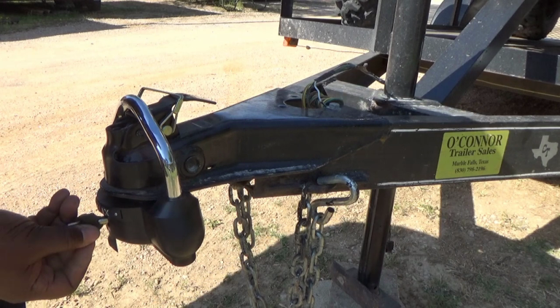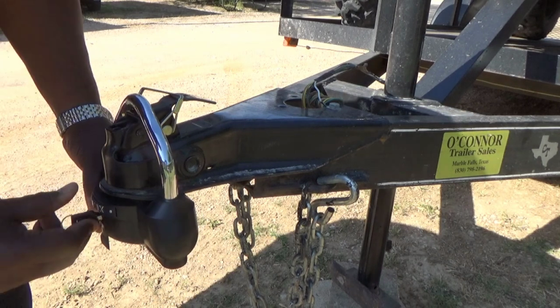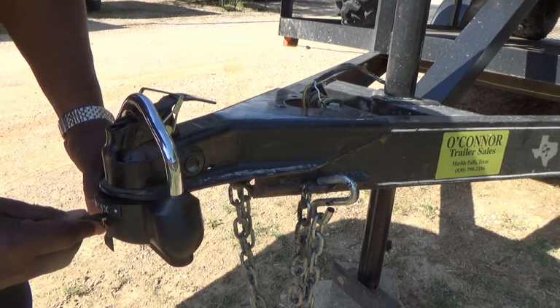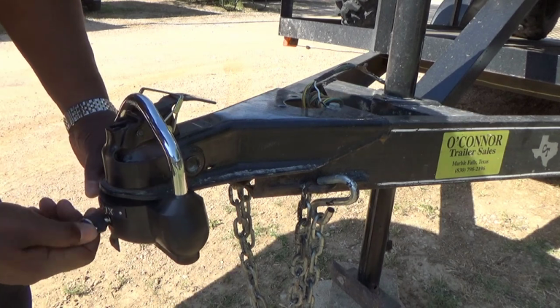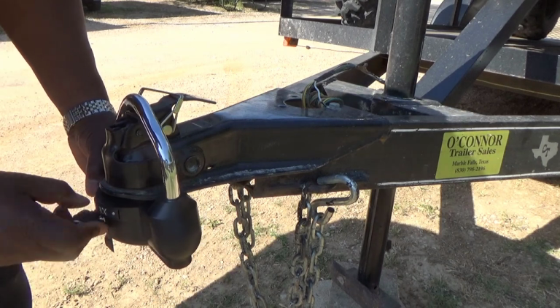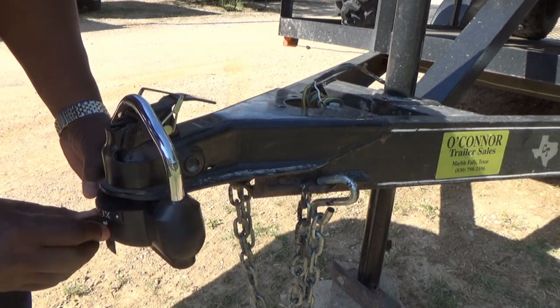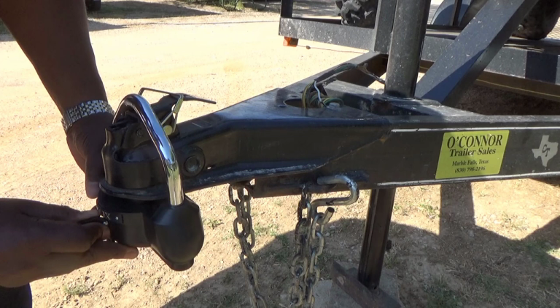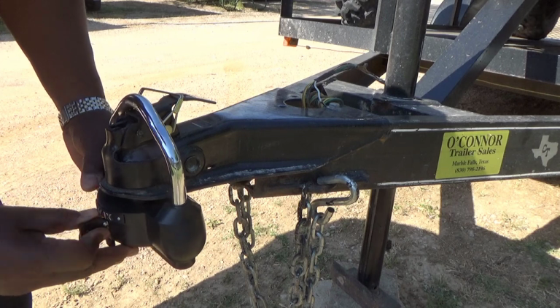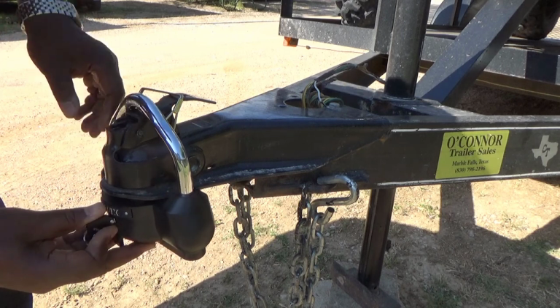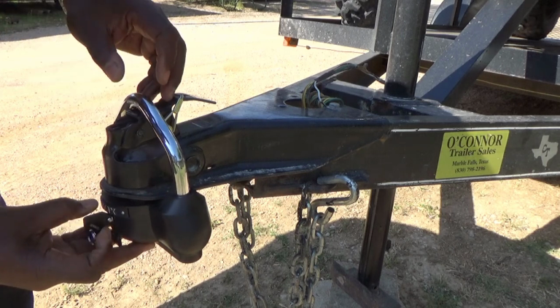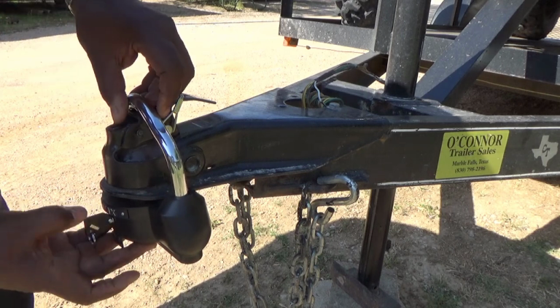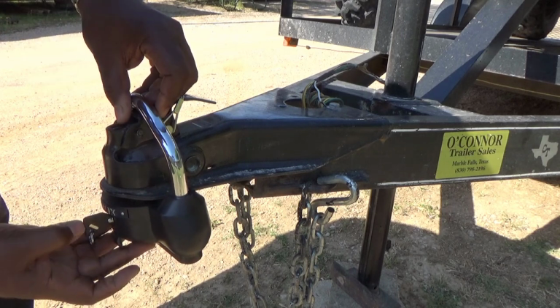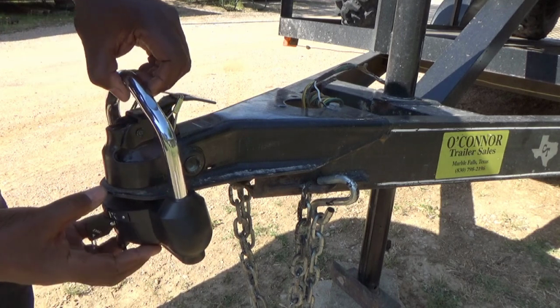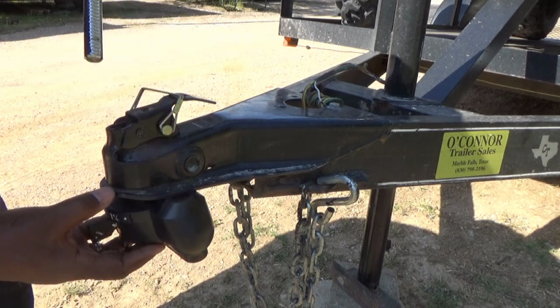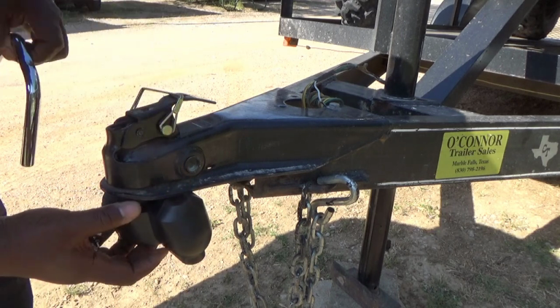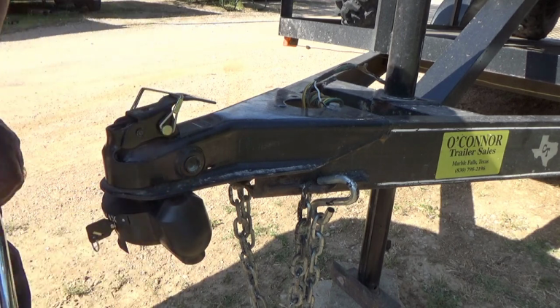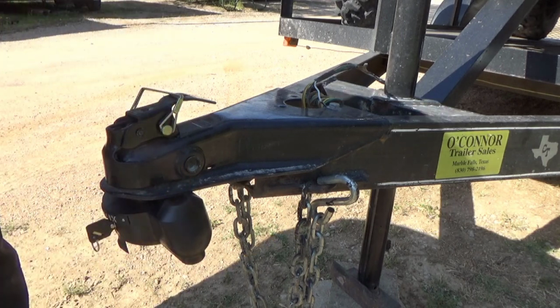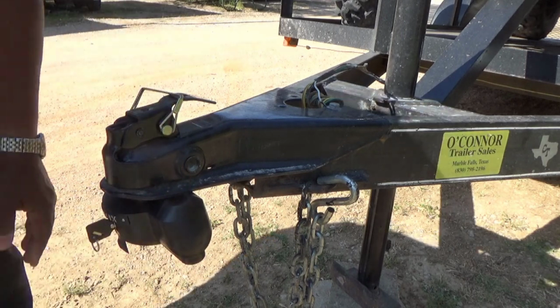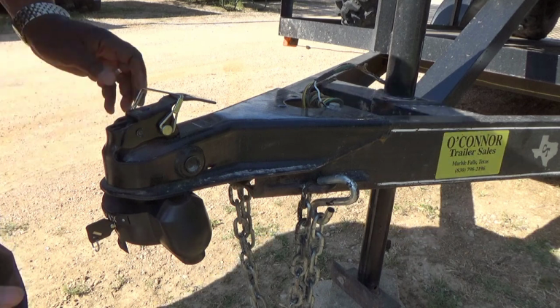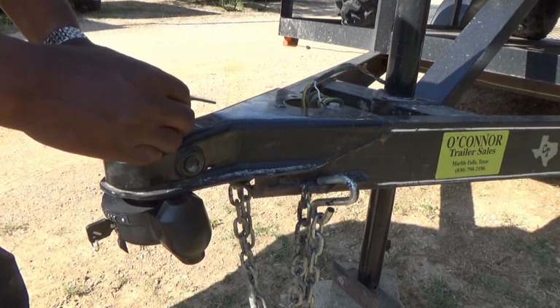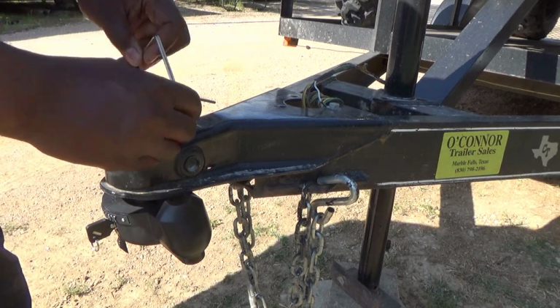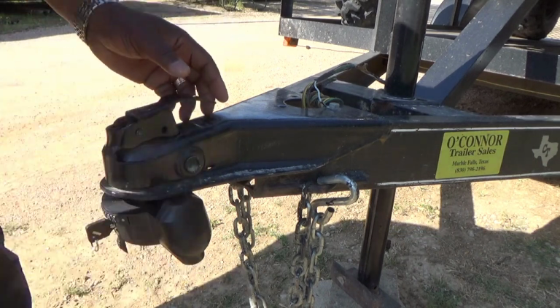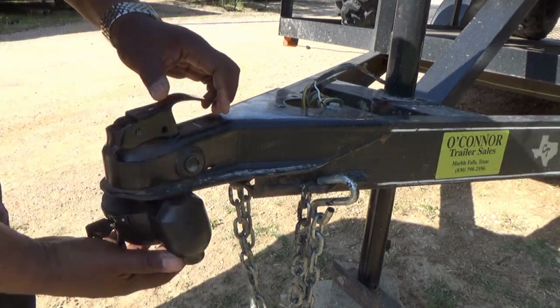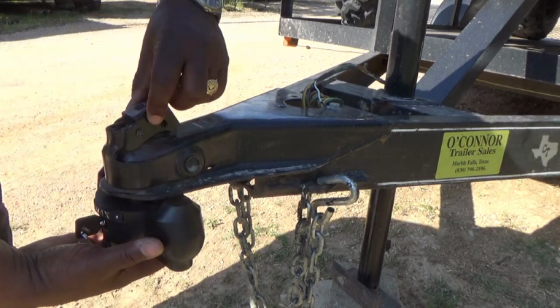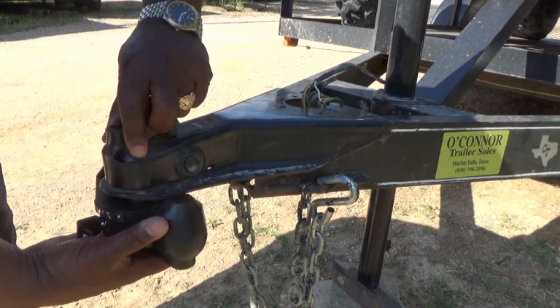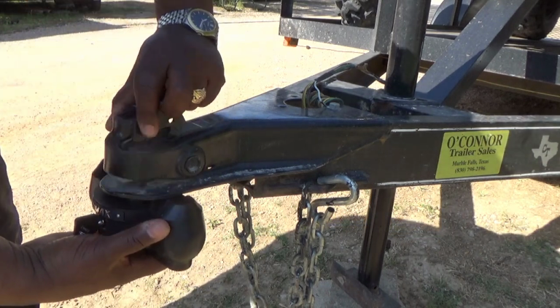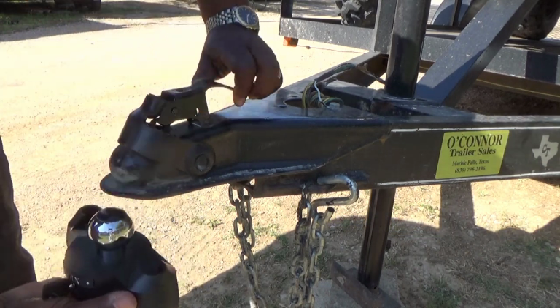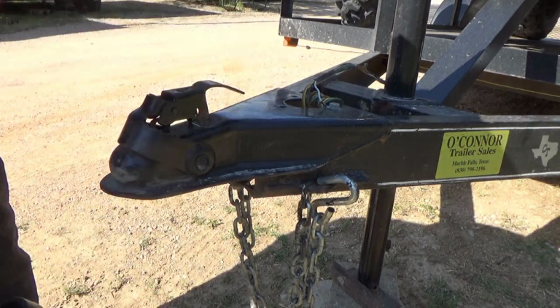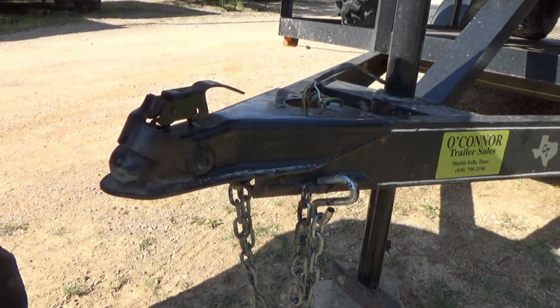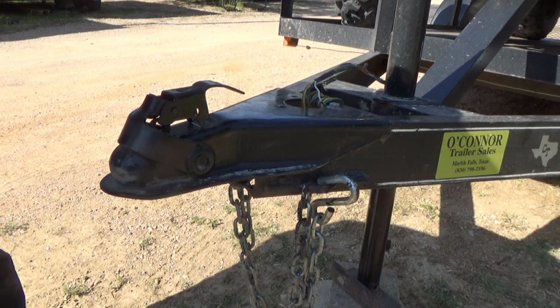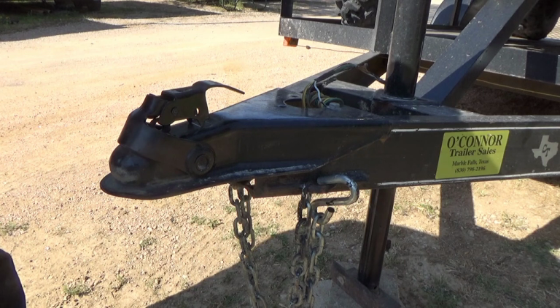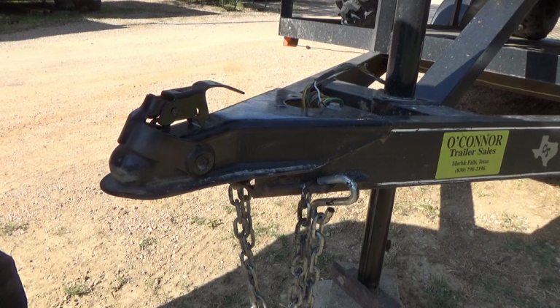To take it off and unlock it, you go clockwise, pull your bar up, take your pin out, loosen this up, and there you go. That's all to it.